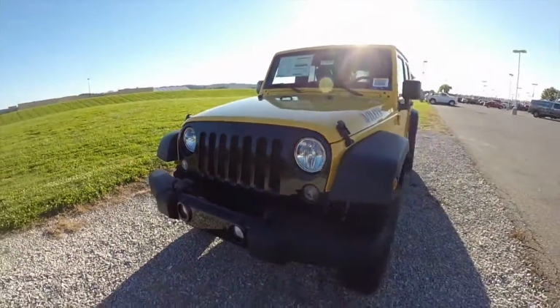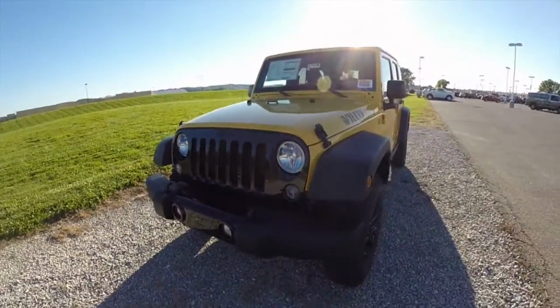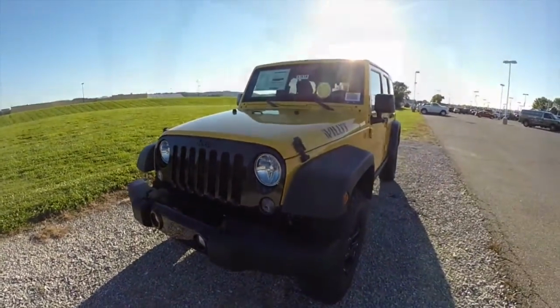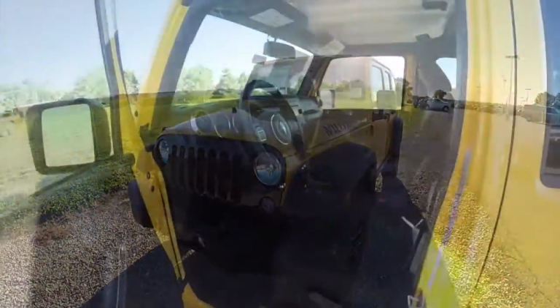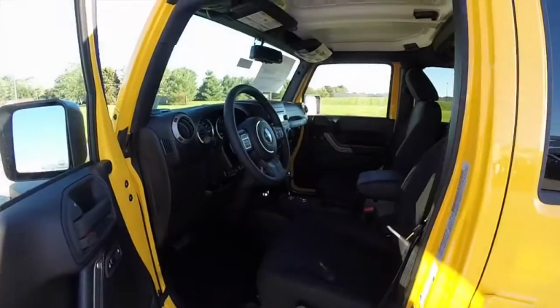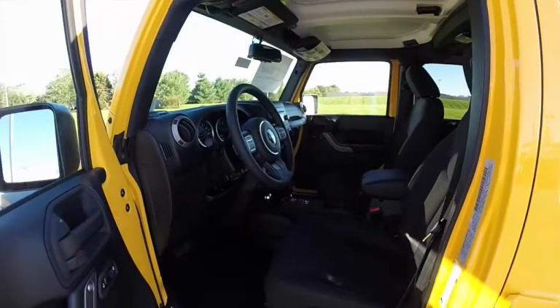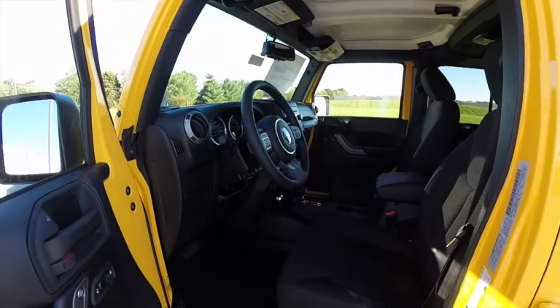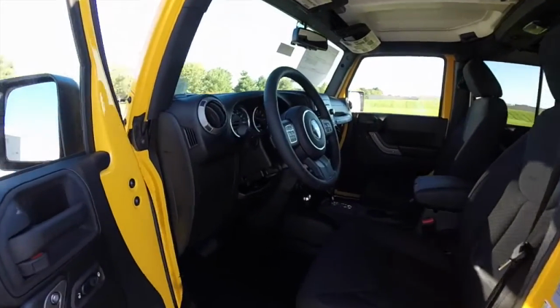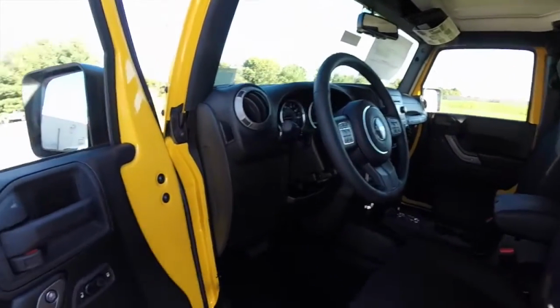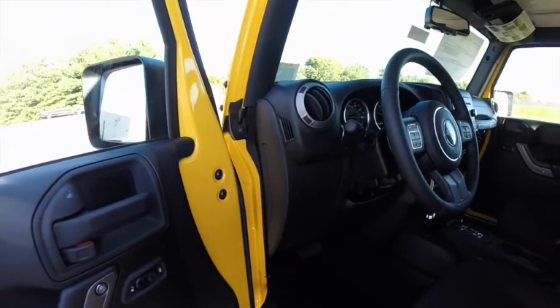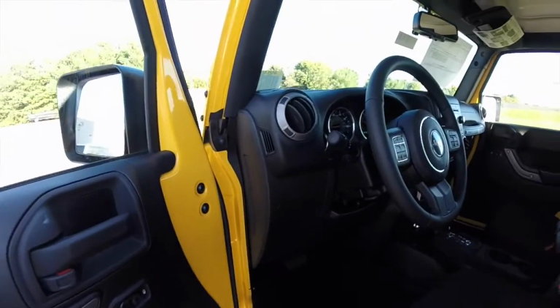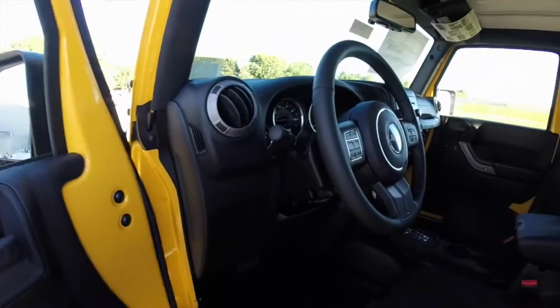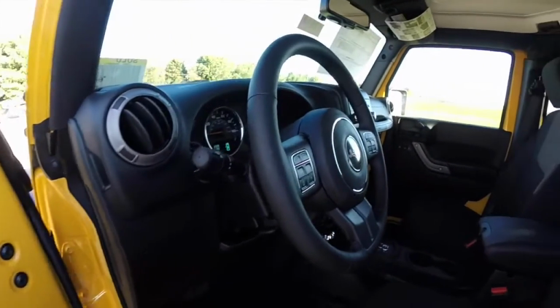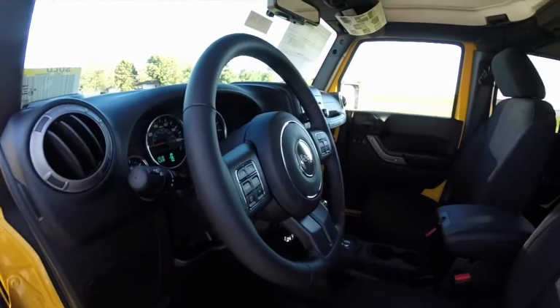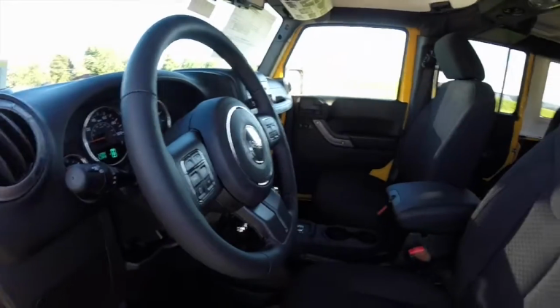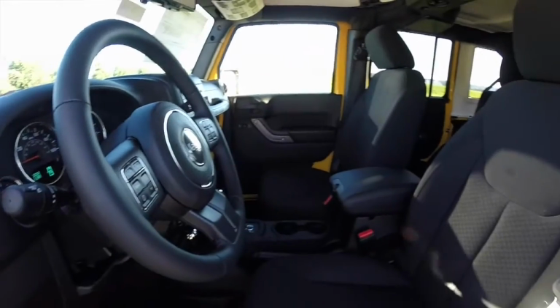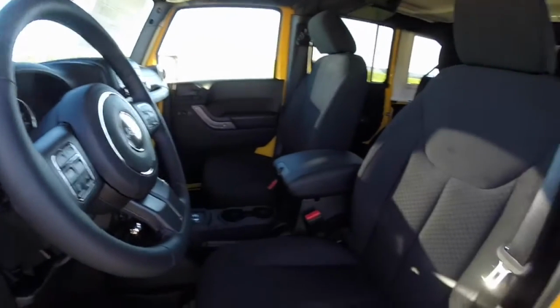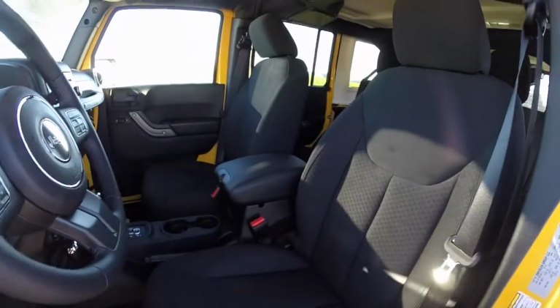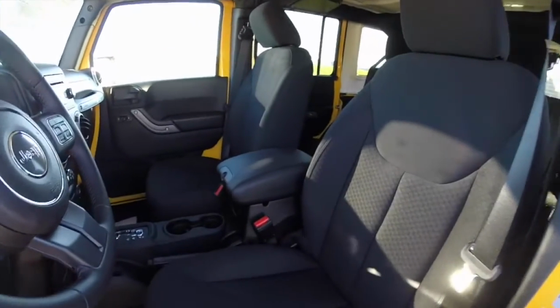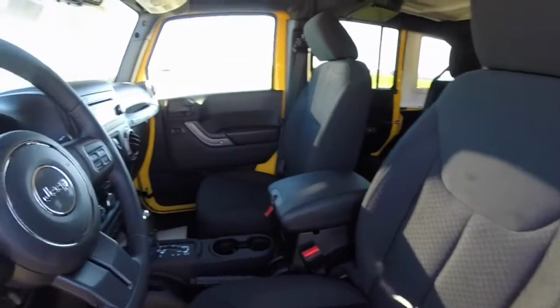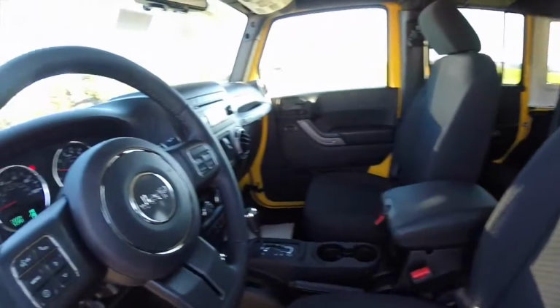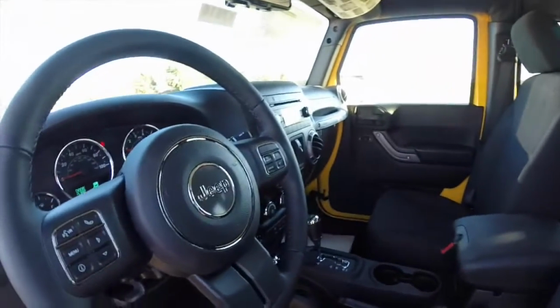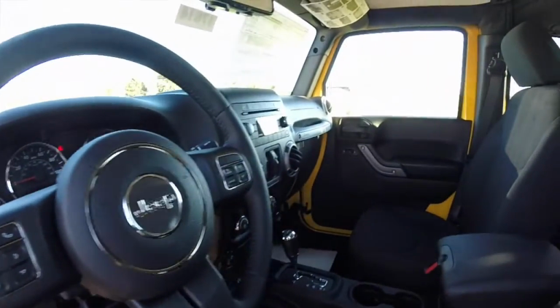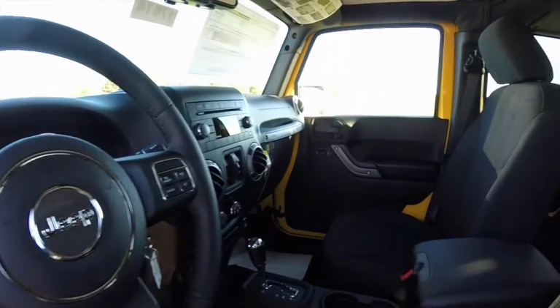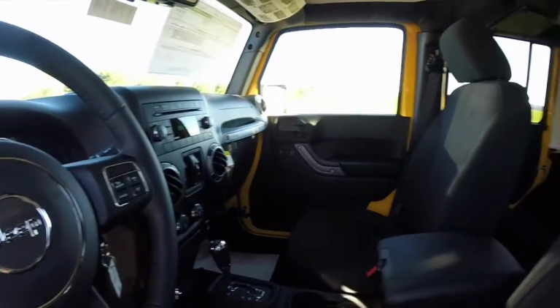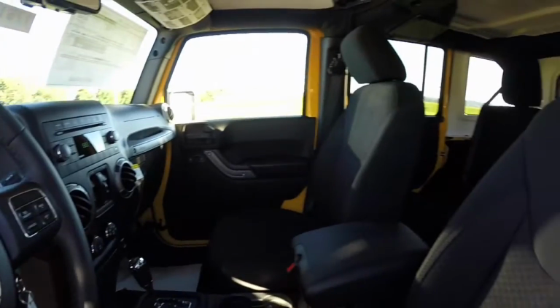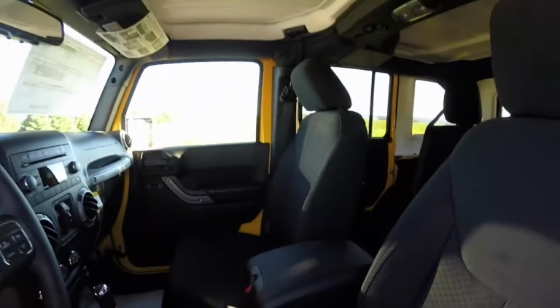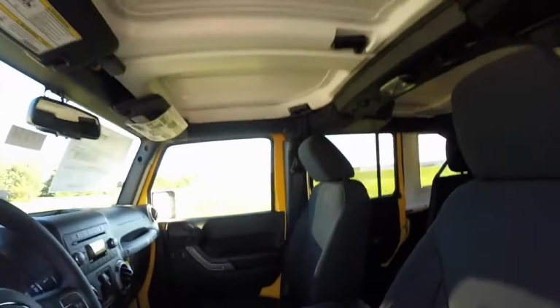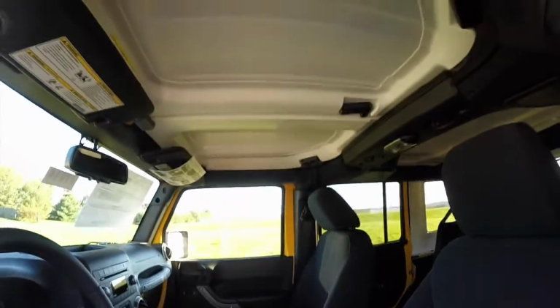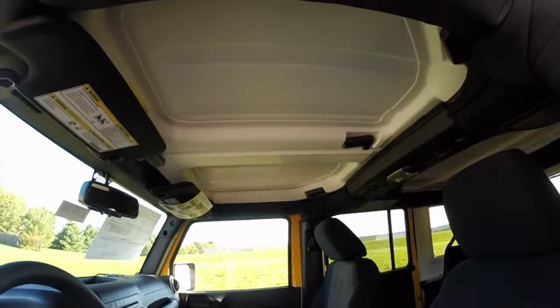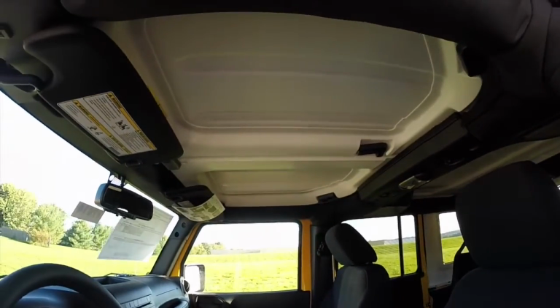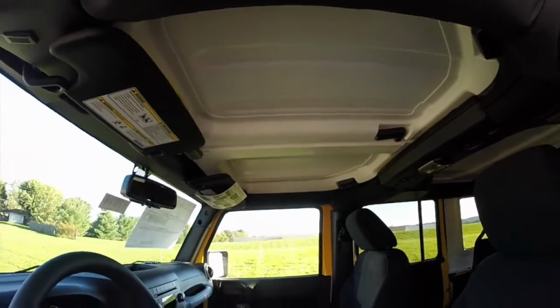Let's go take a look at the interior. Inside, this vehicle is equipped with power windows, power mirrors, and power door locks. It also has Bluetooth U-Connect, cruise control, and the Freedom three-piece hardtop.